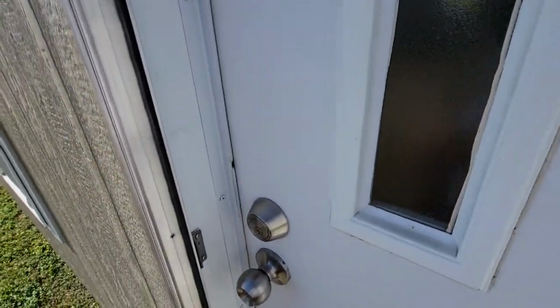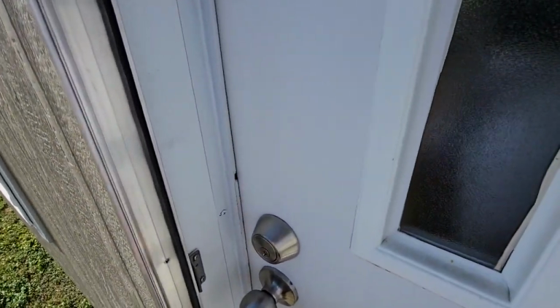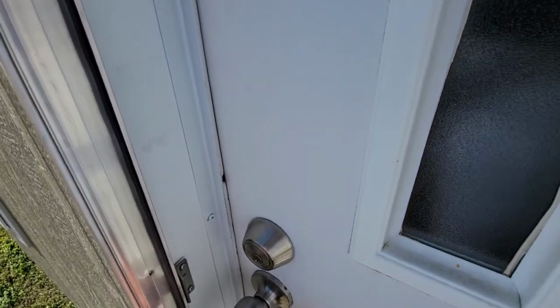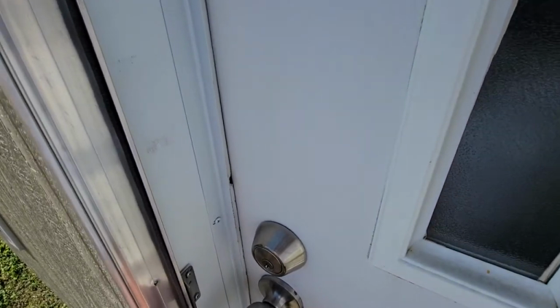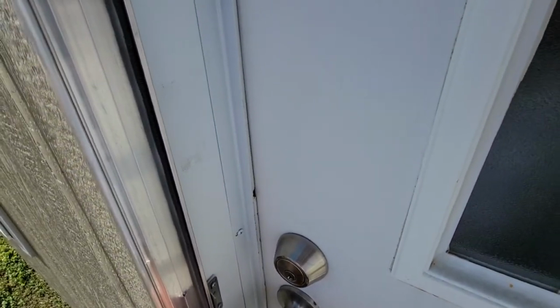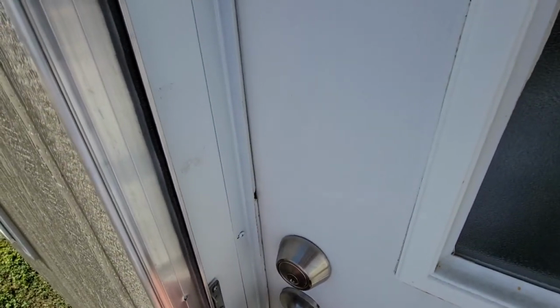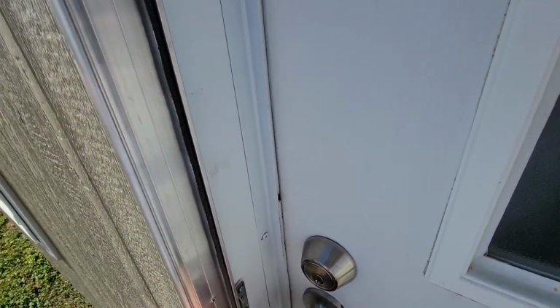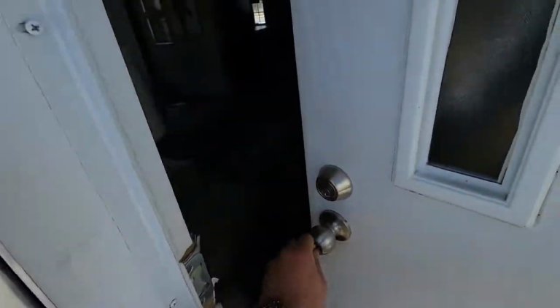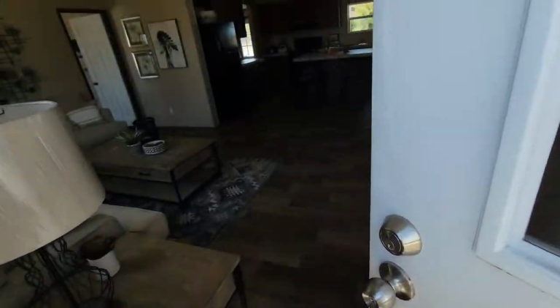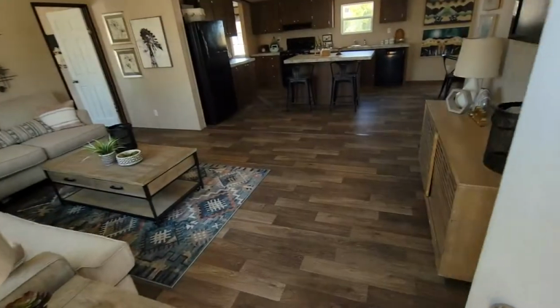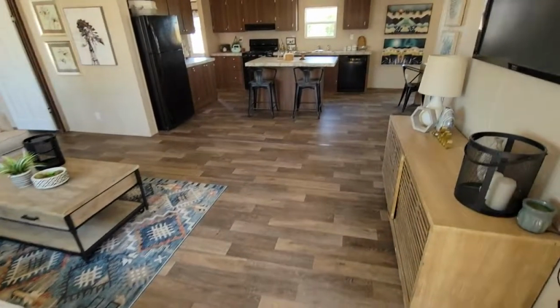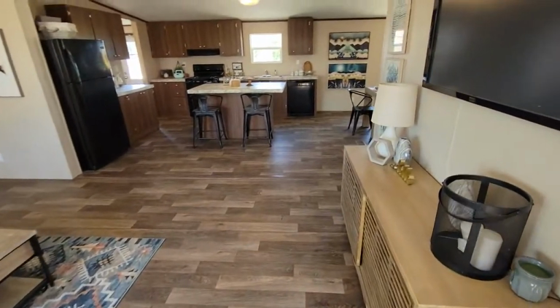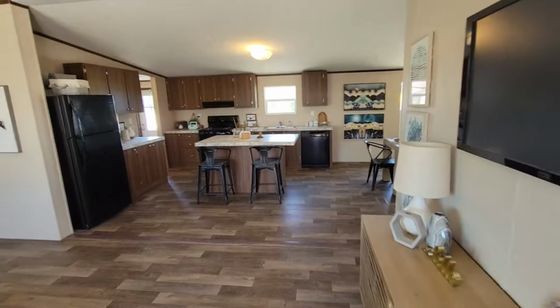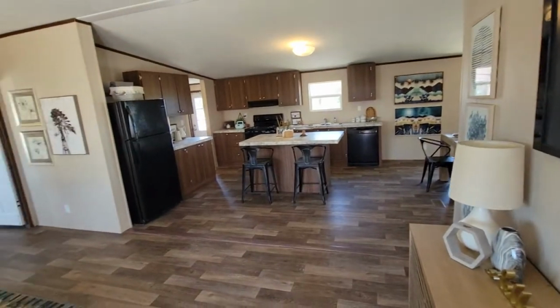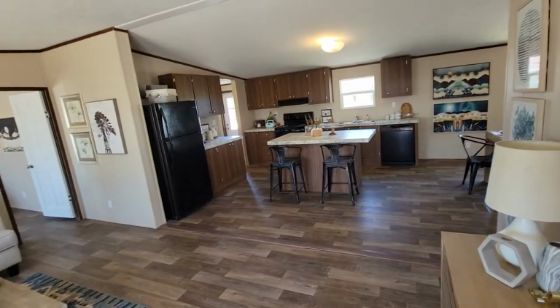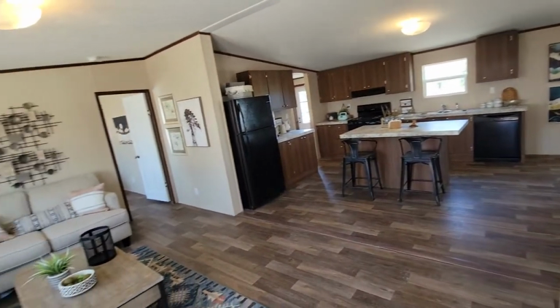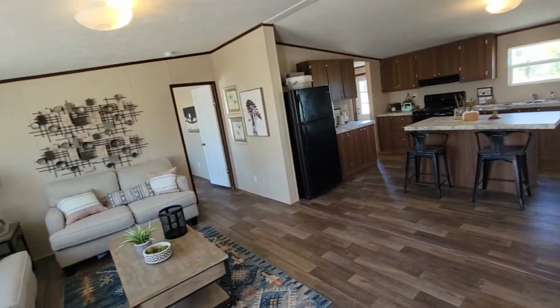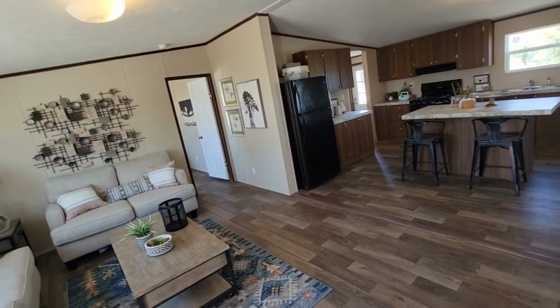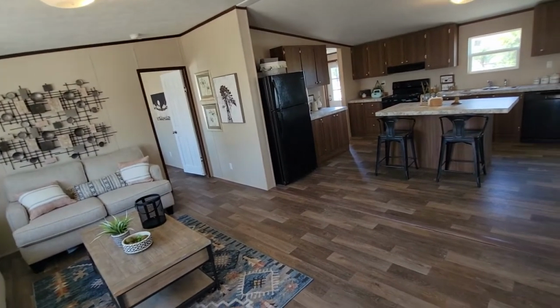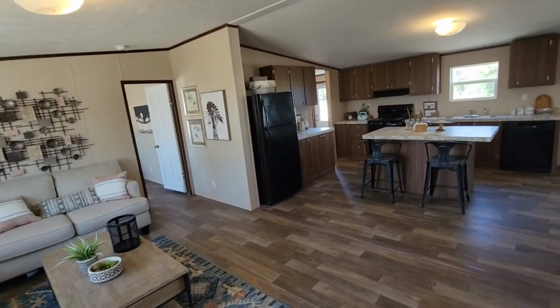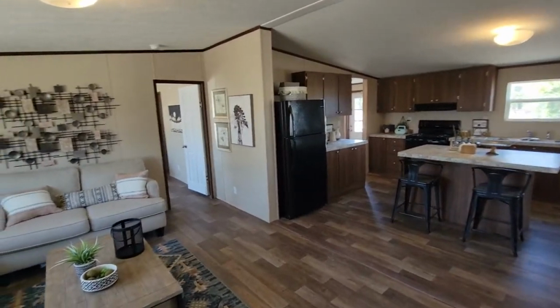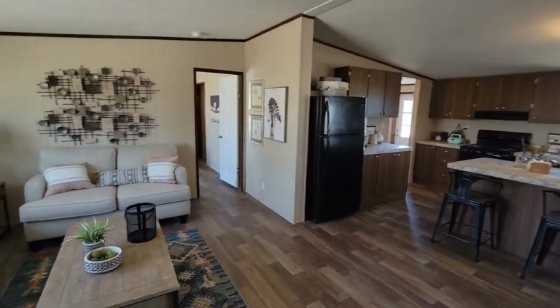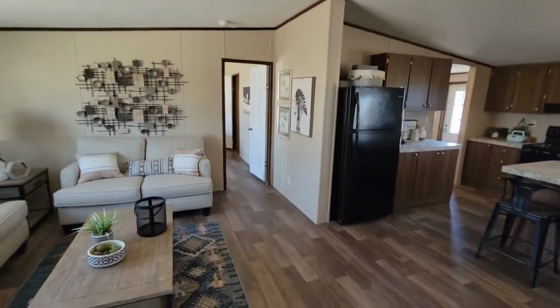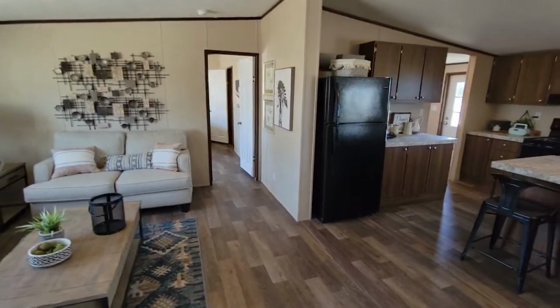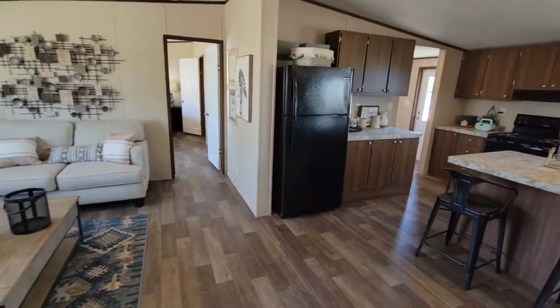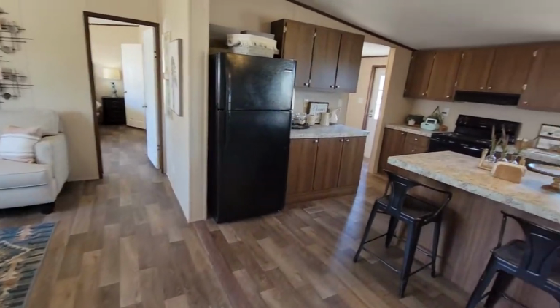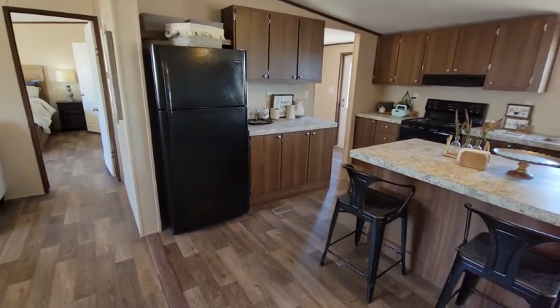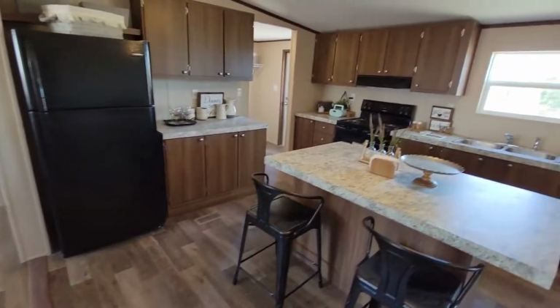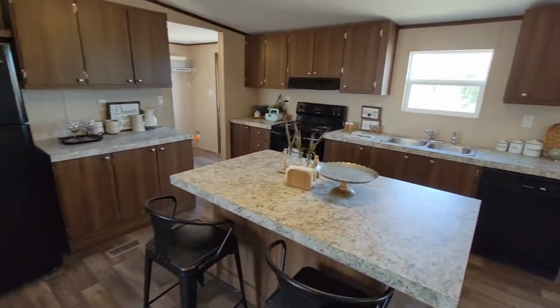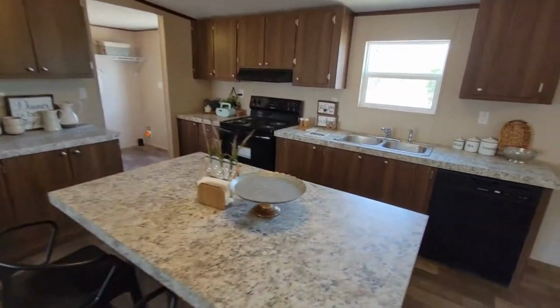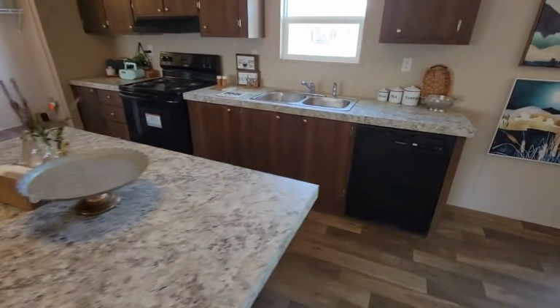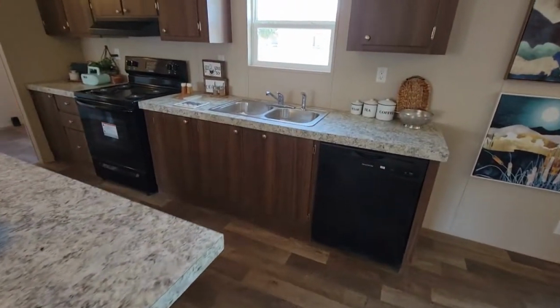This house is going to be available for October delivery. It has linoleum throughout the whole house, and it comes with the appliances — the fridge, the stove, and the dishwasher.